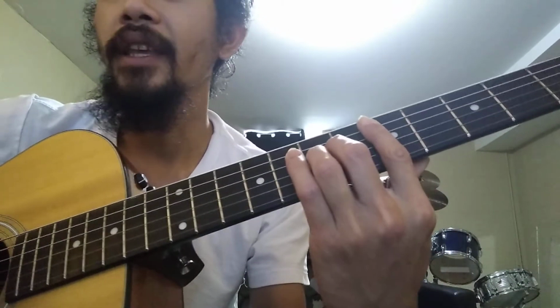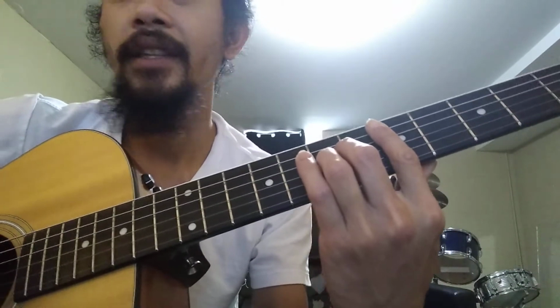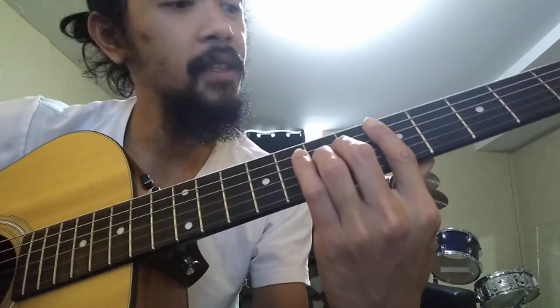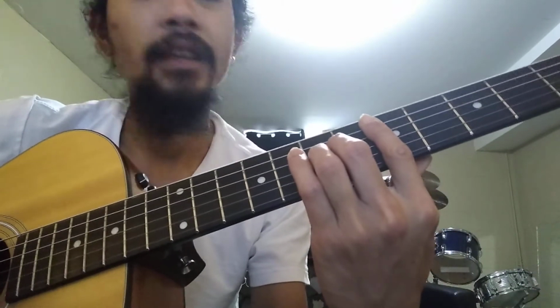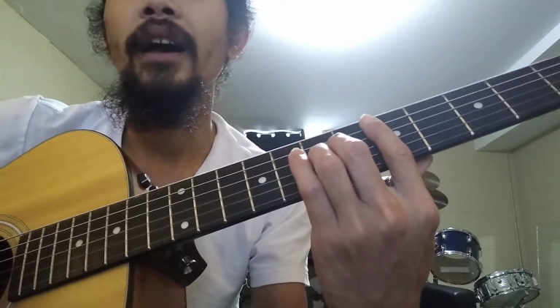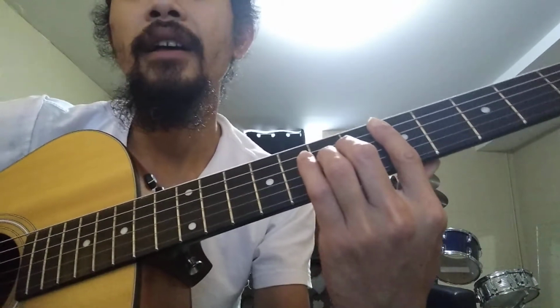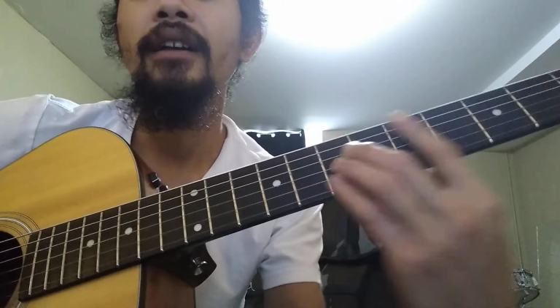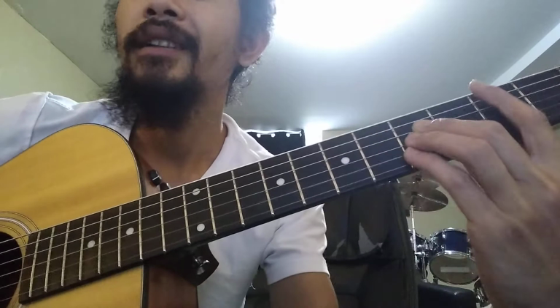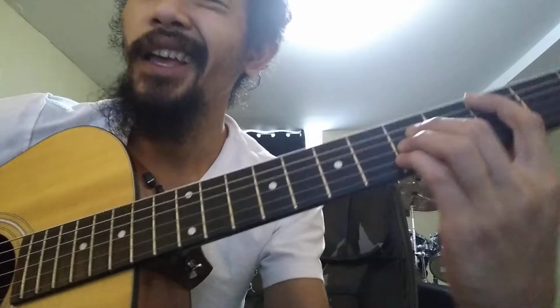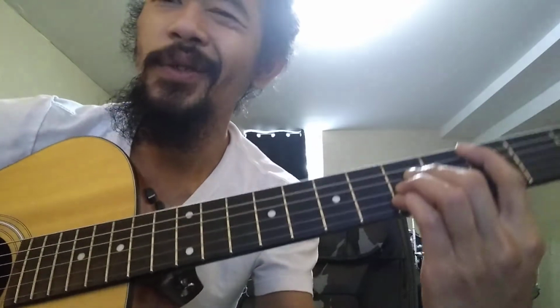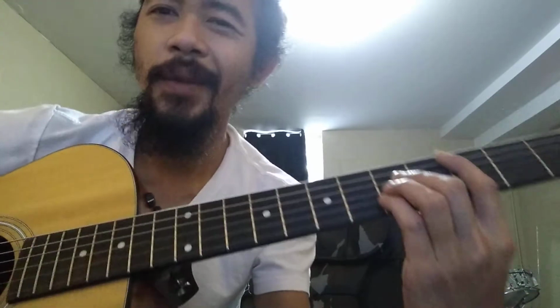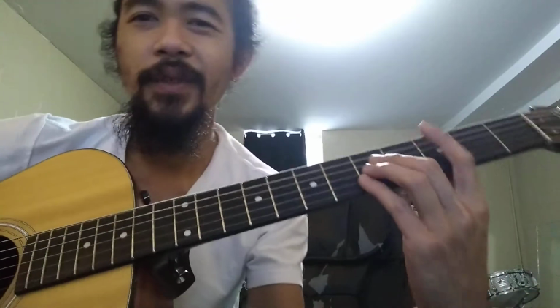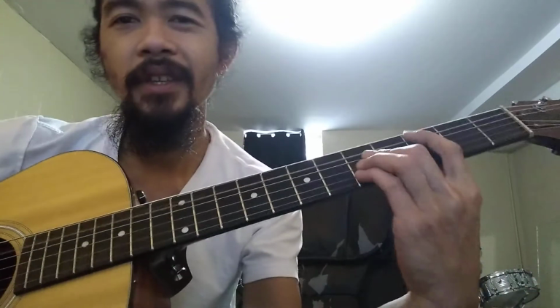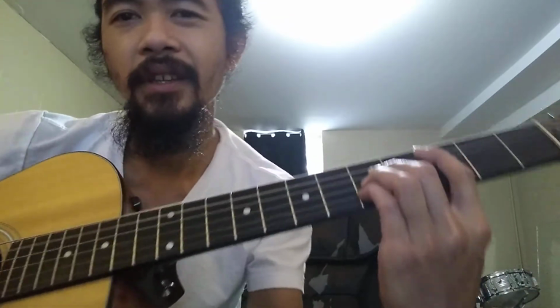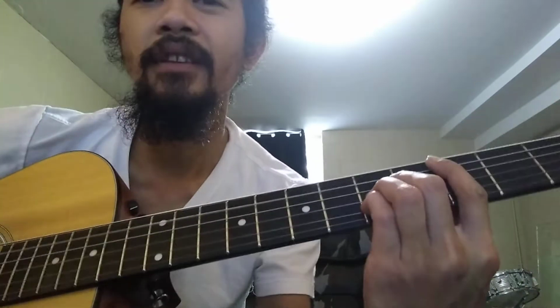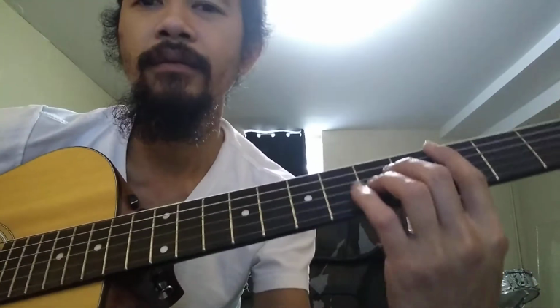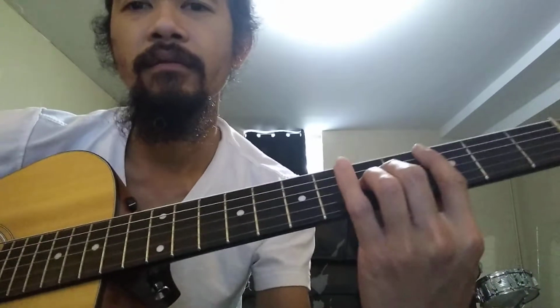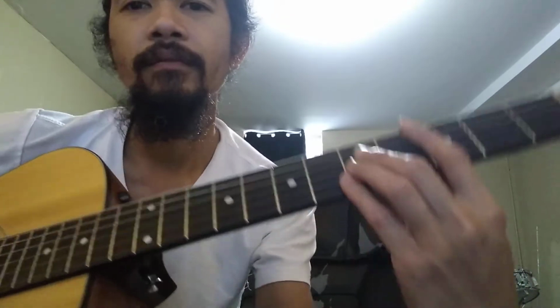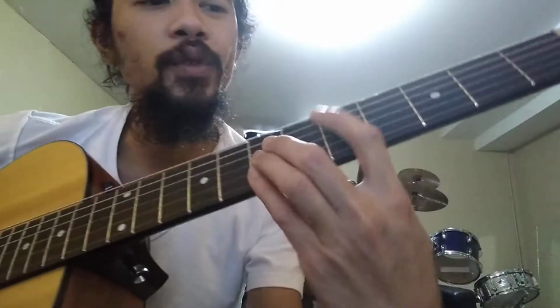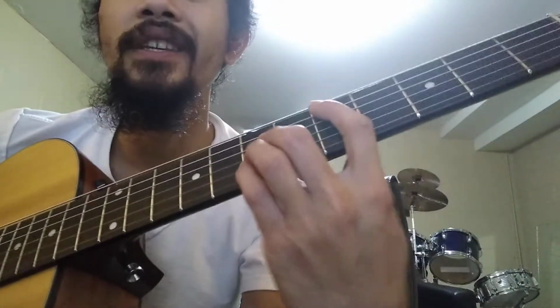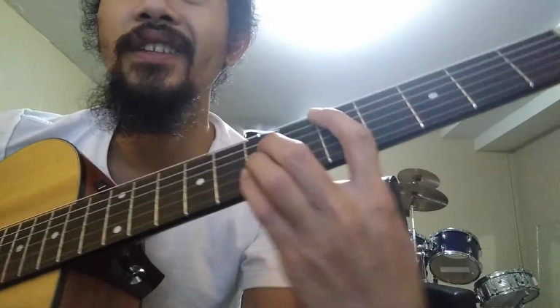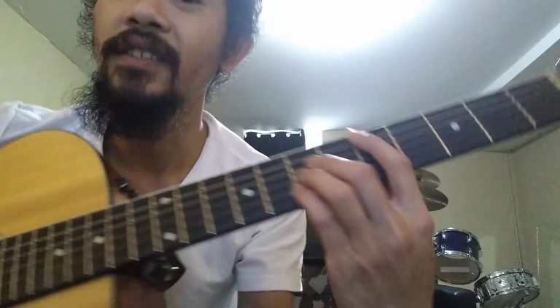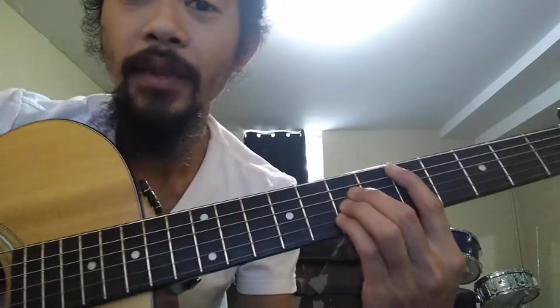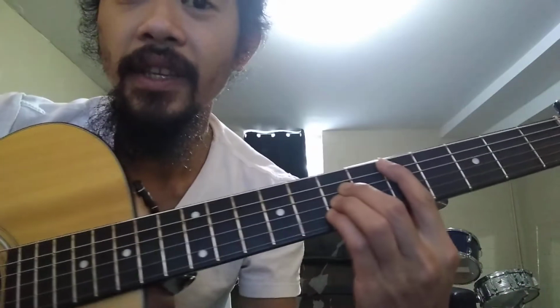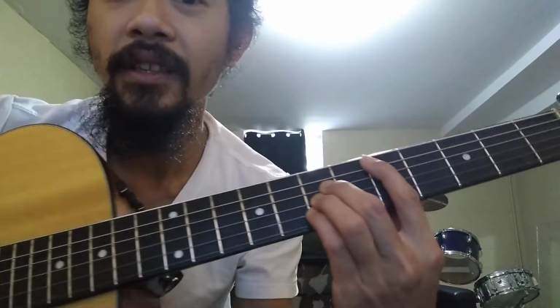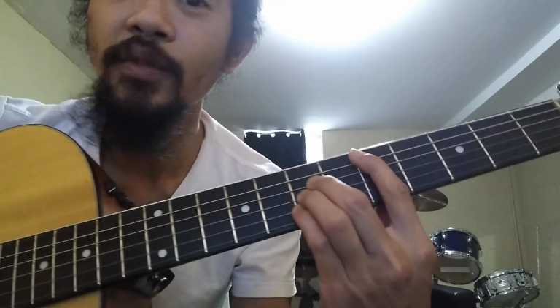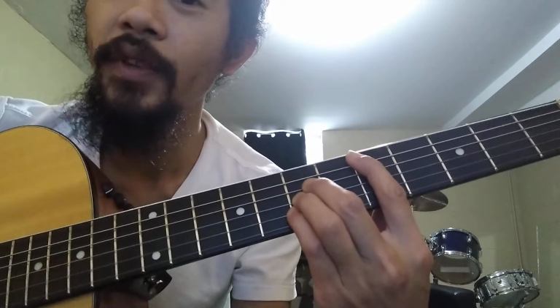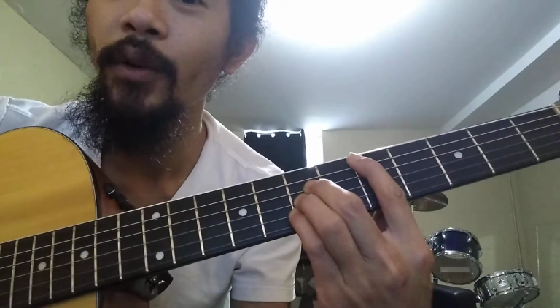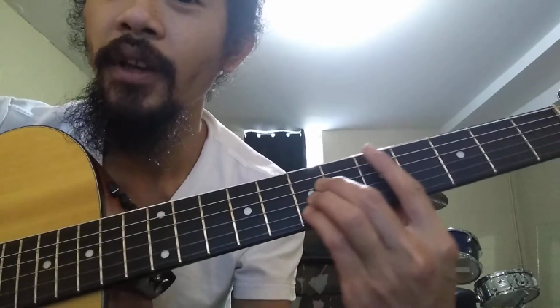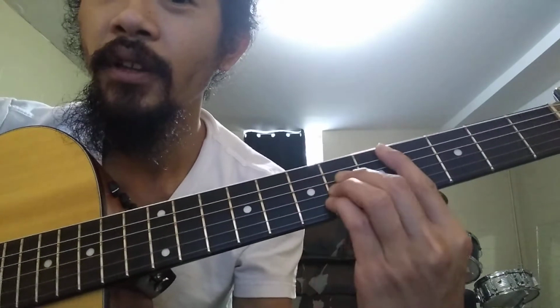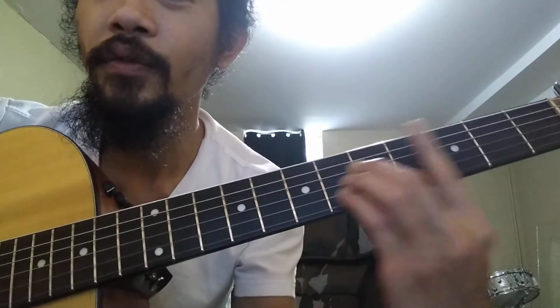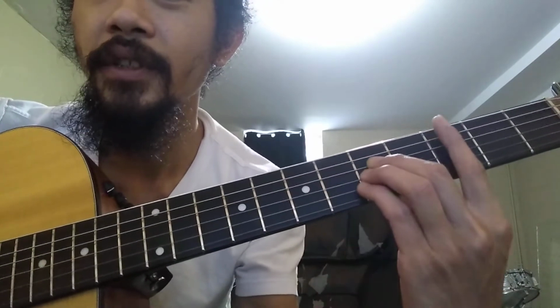Then I kind of do the same thing with C. C is just the same thing as D — you just move it down two frets.